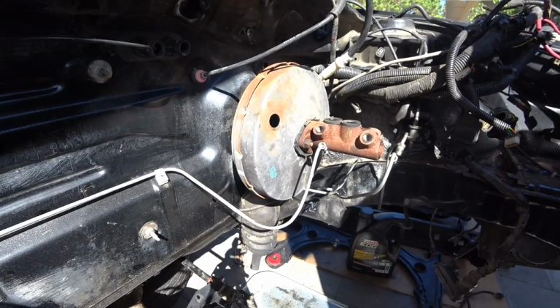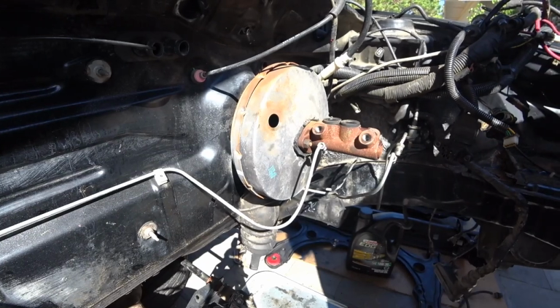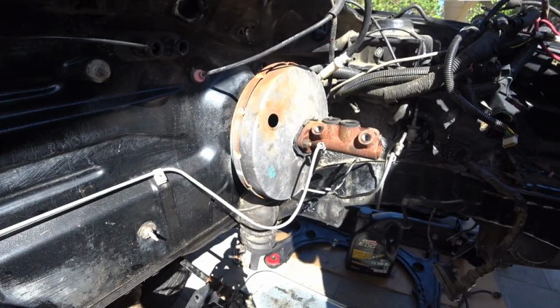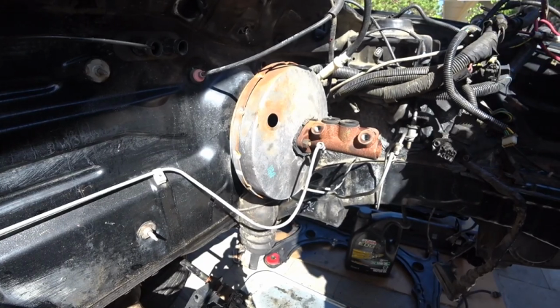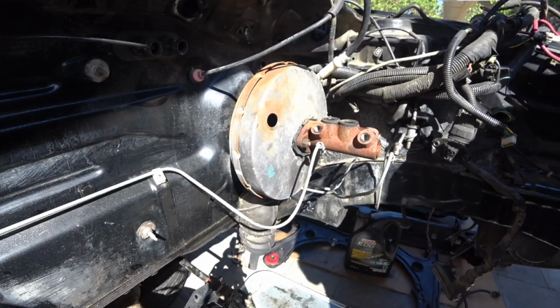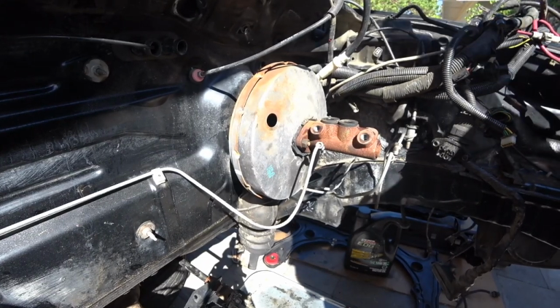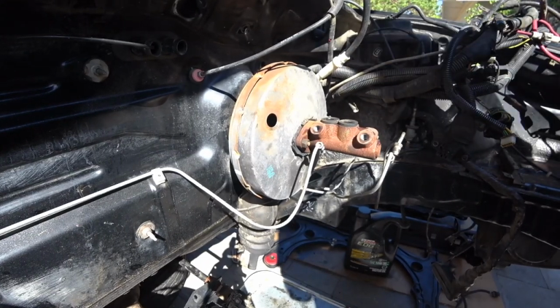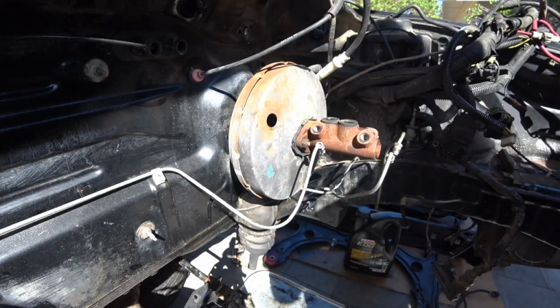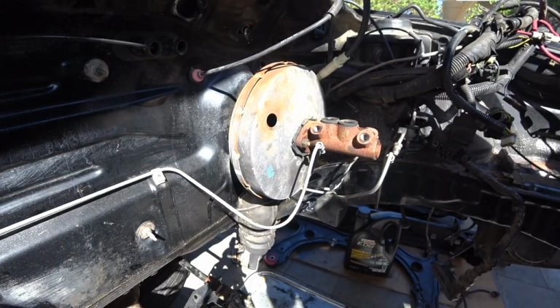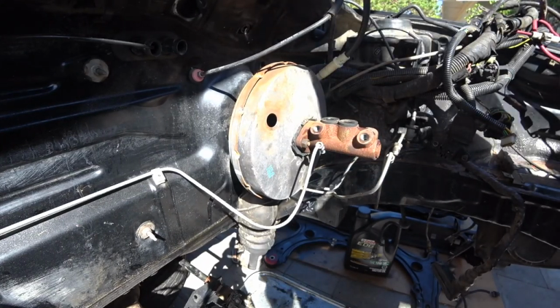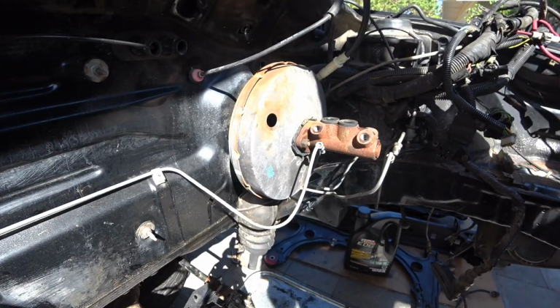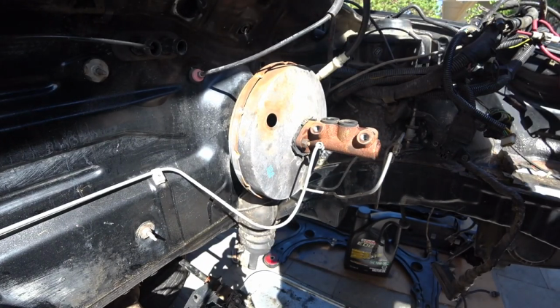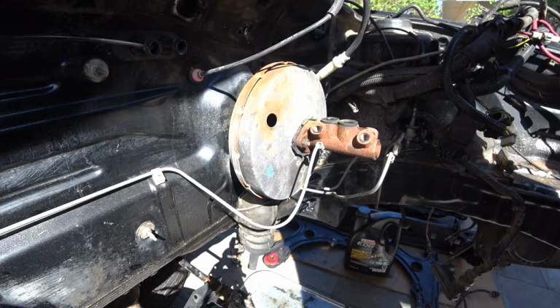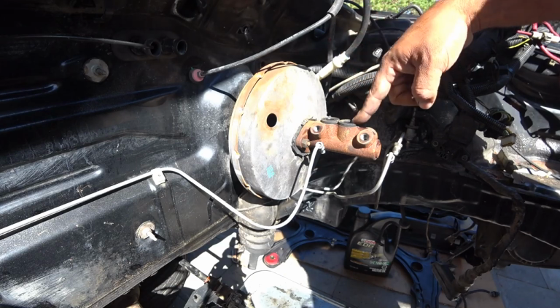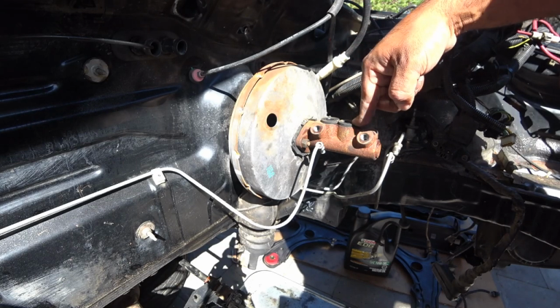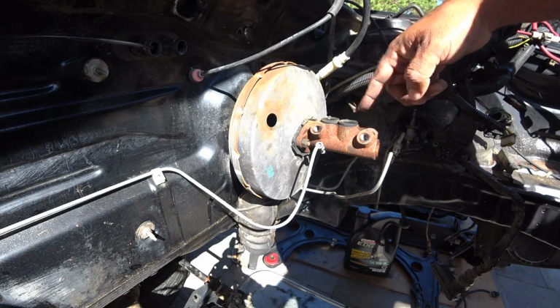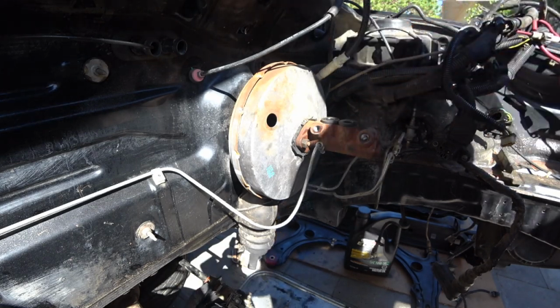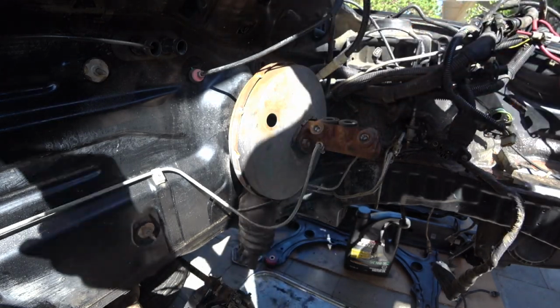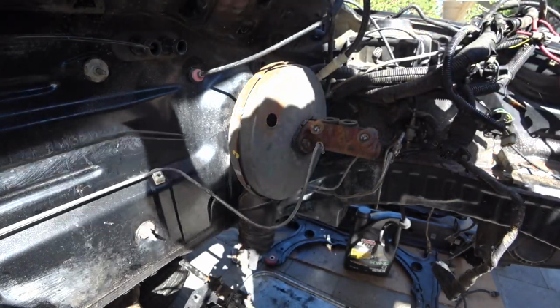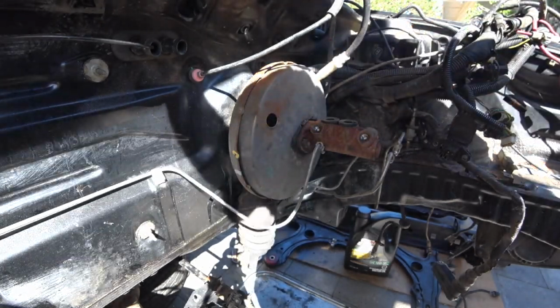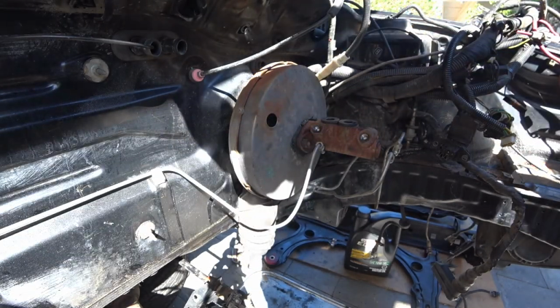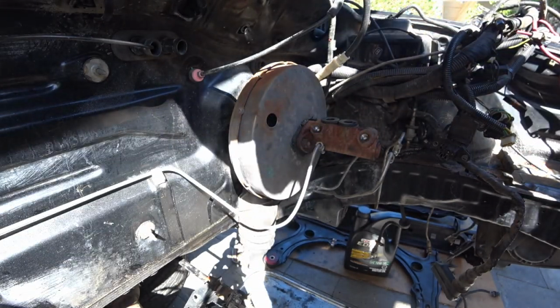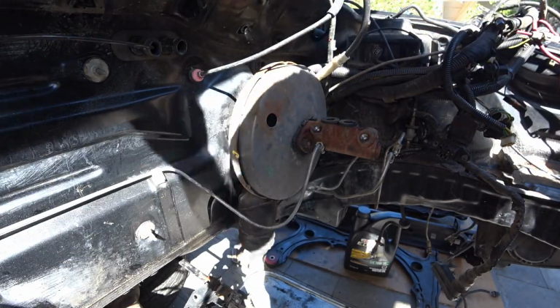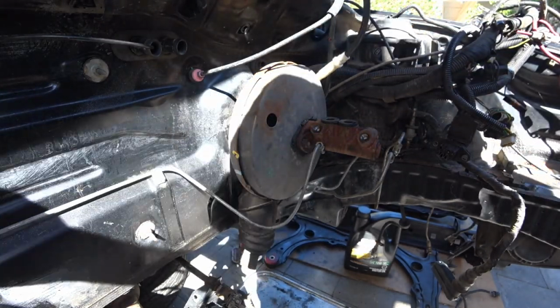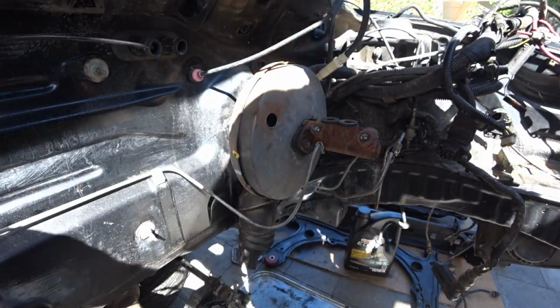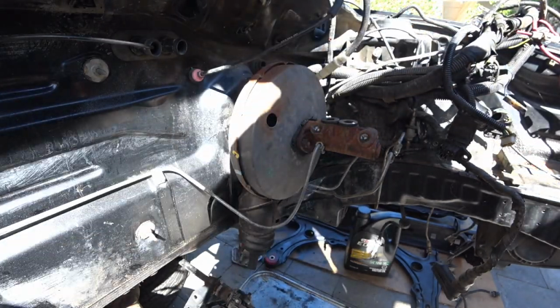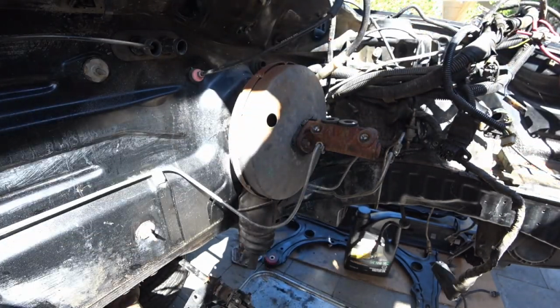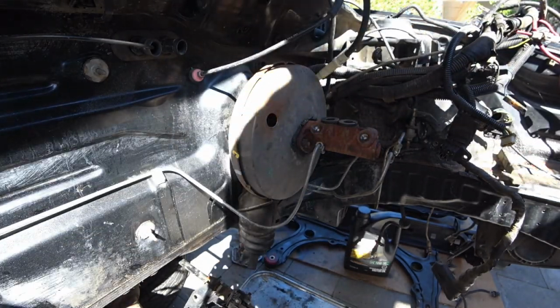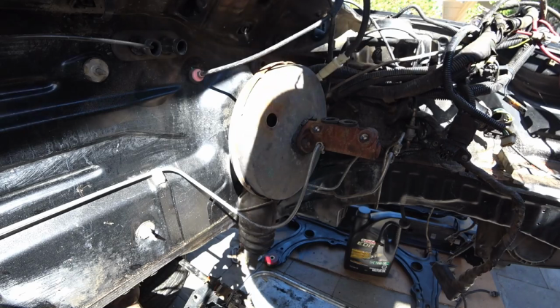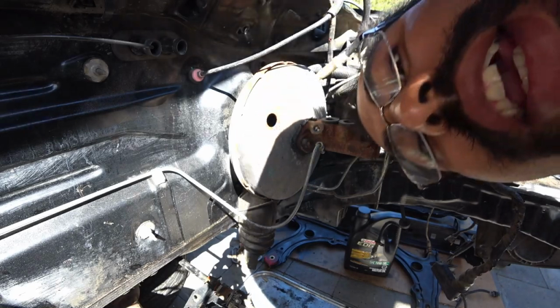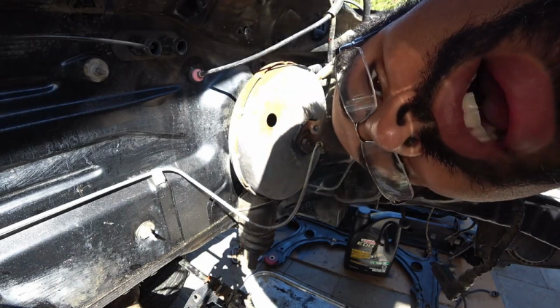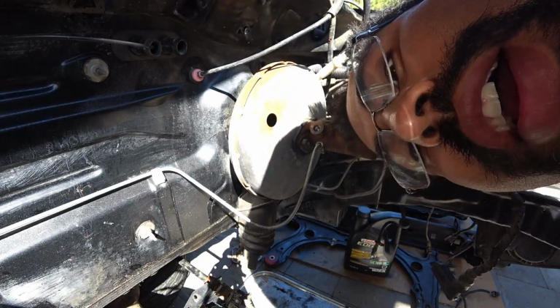Hey everybody, on today's episode of Pinchy House Garage, we're going to be removing the brake booster and the master cylinder. So let's get to work!